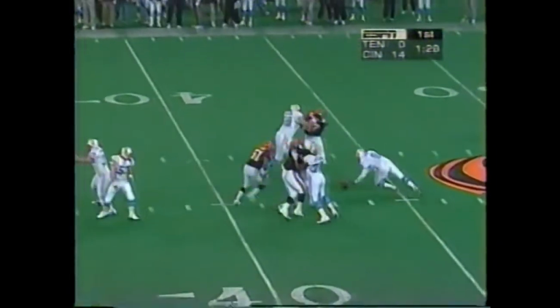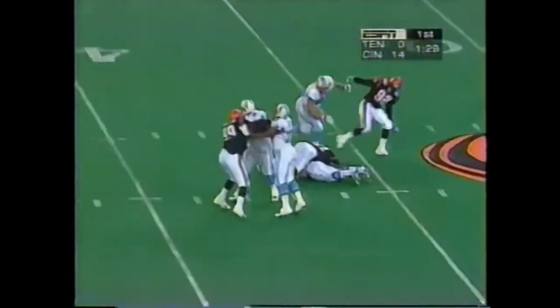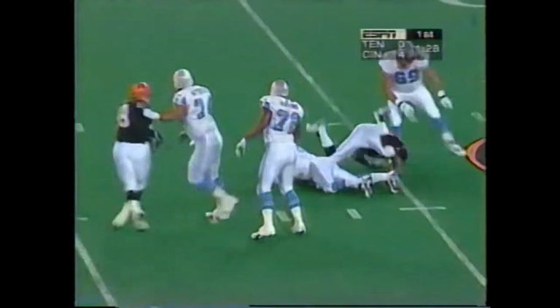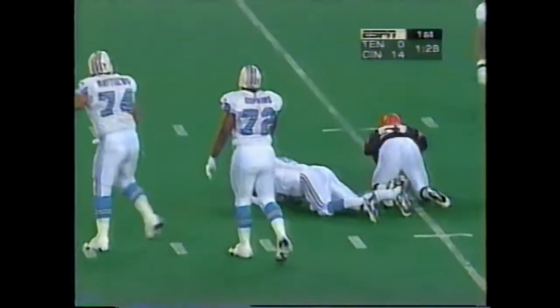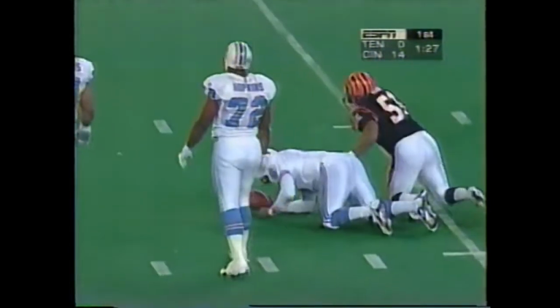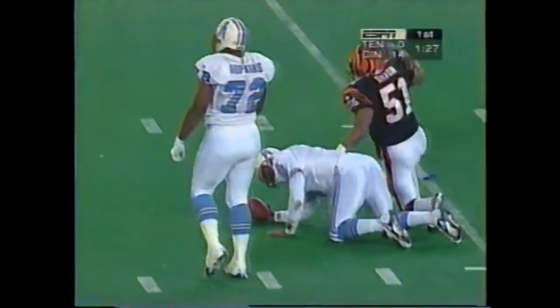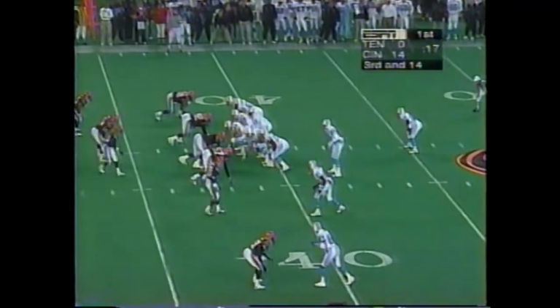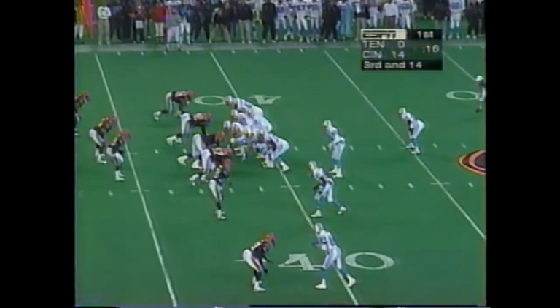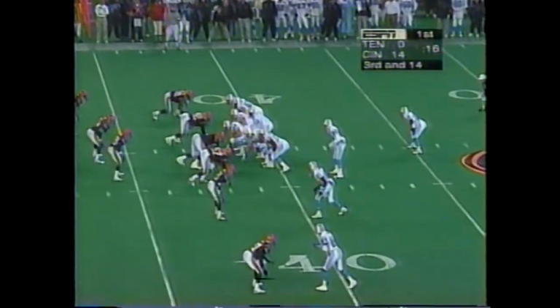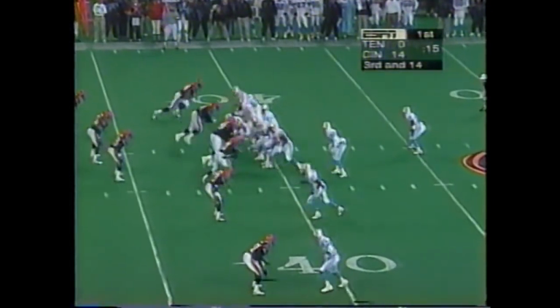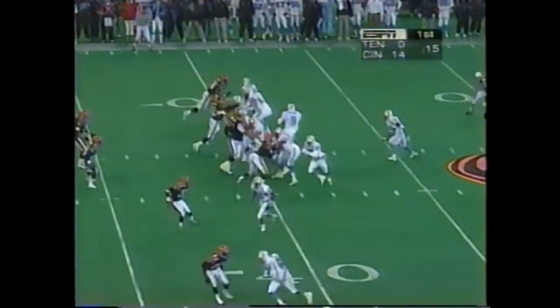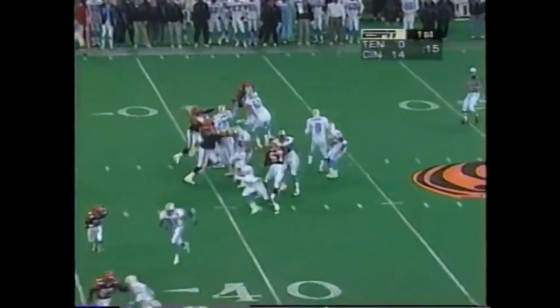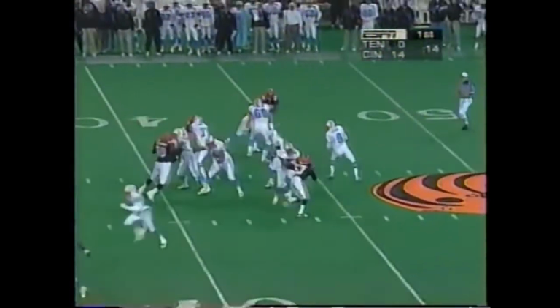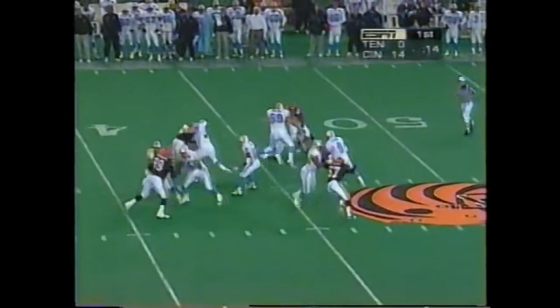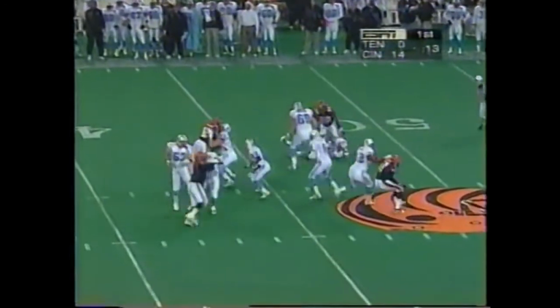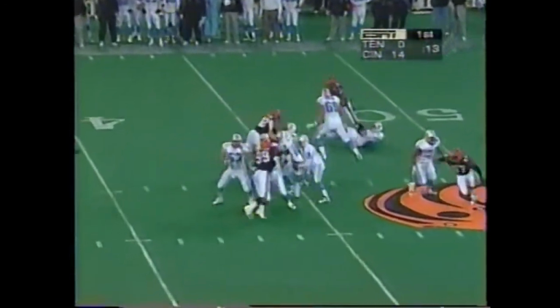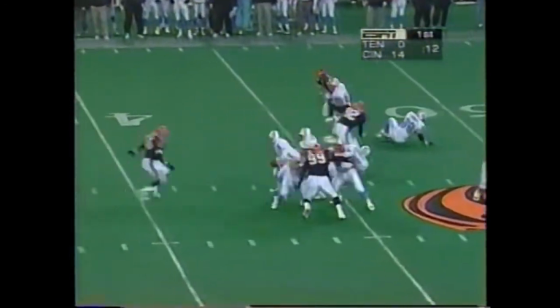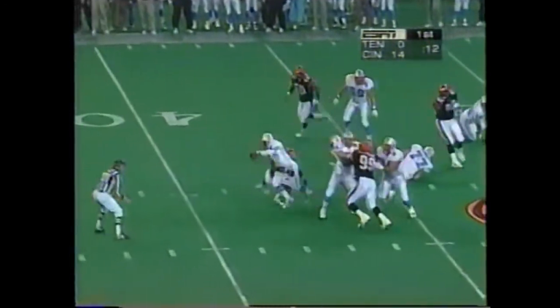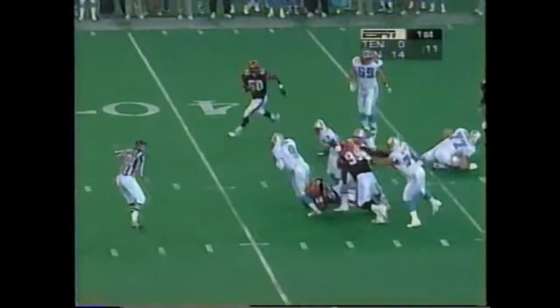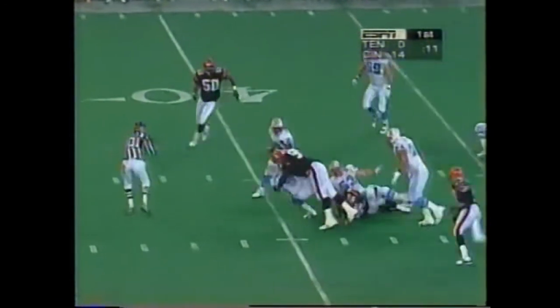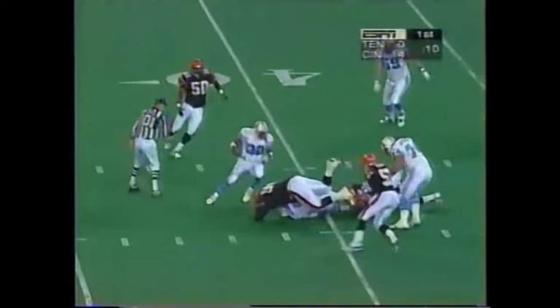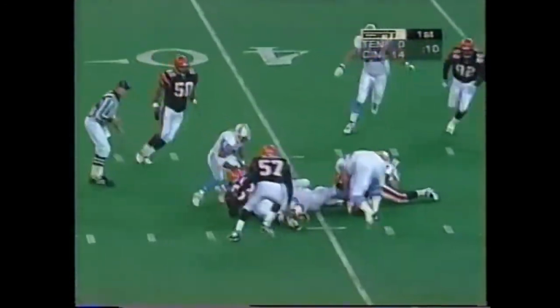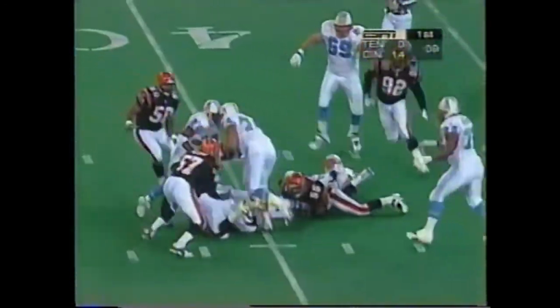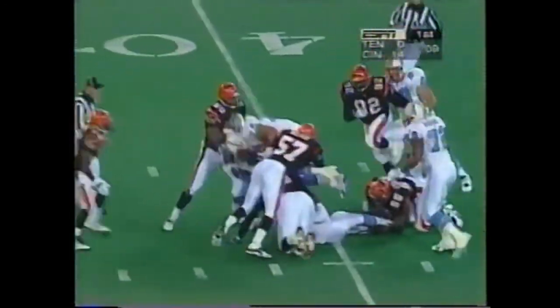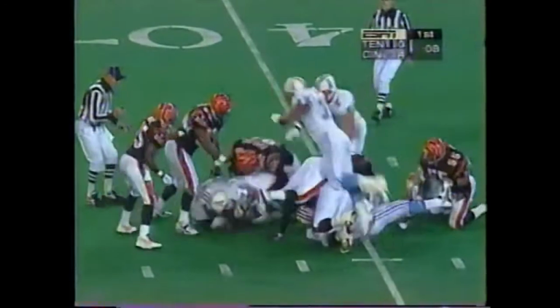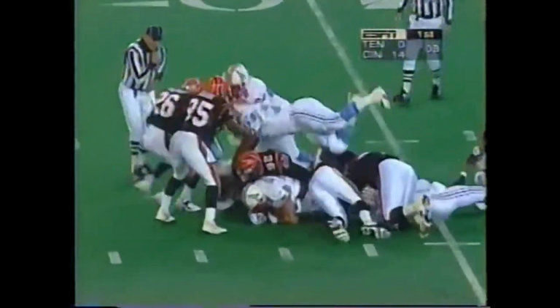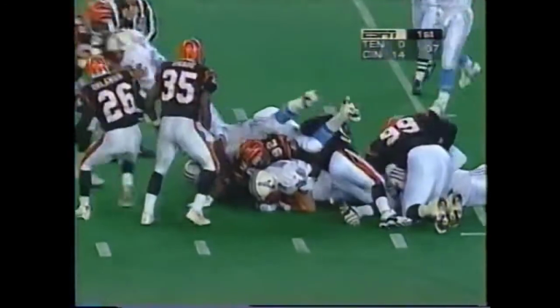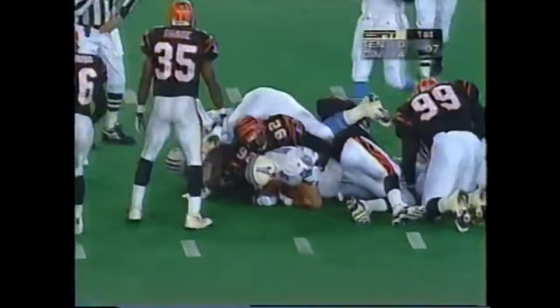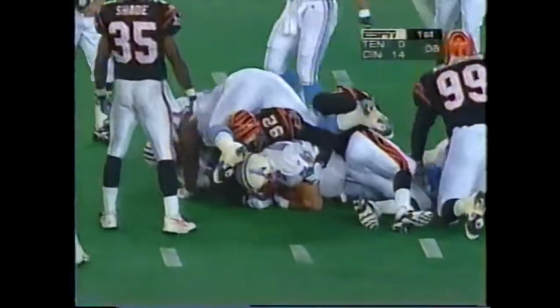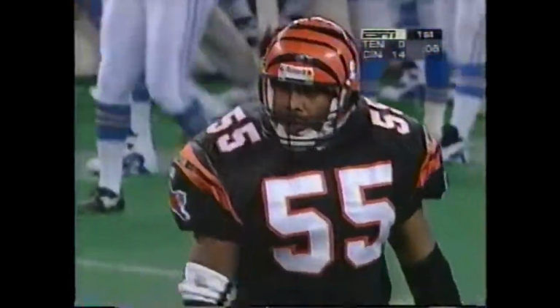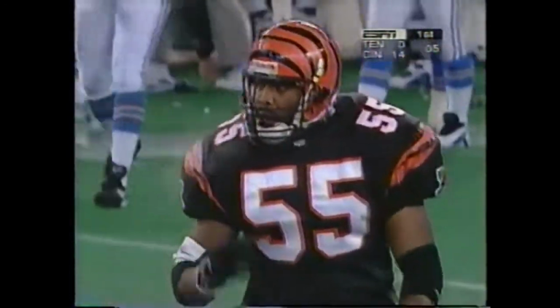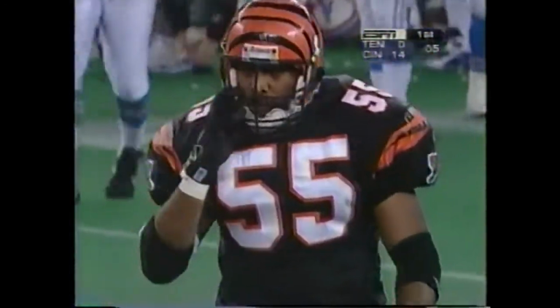McNair falls down, lost the ball — it's a shot. Four-man rush. McNair trying to scramble, he's dropped near the 40. The ball's loose. The Oilers covered up.